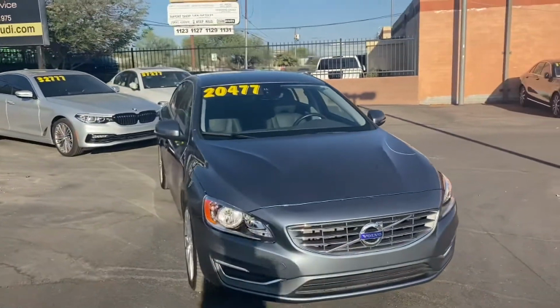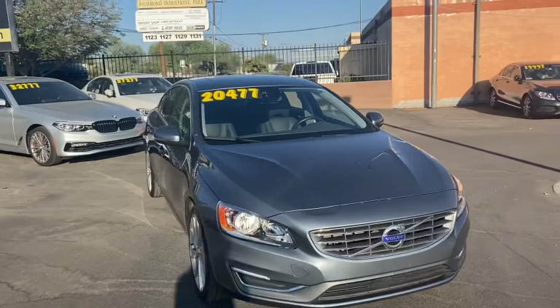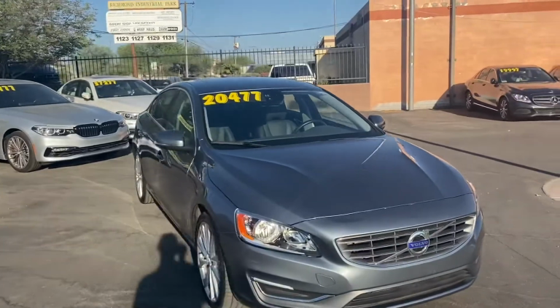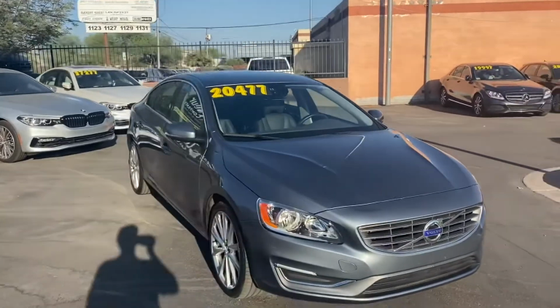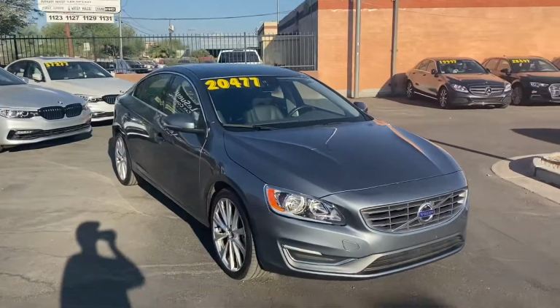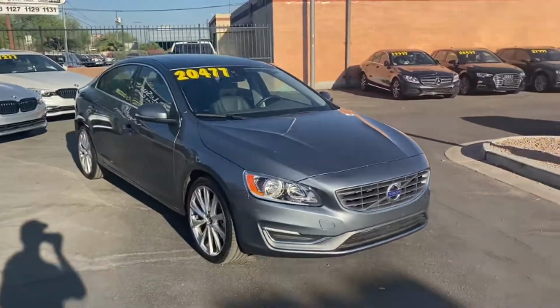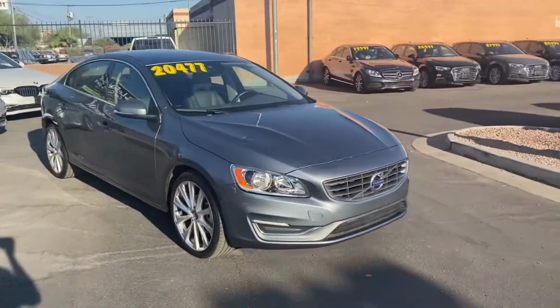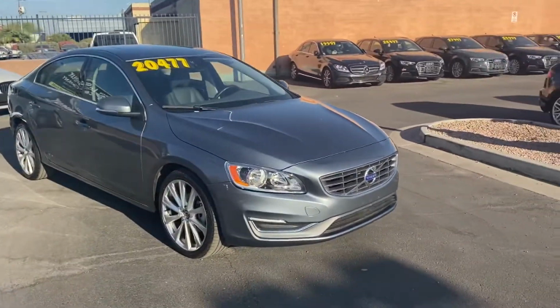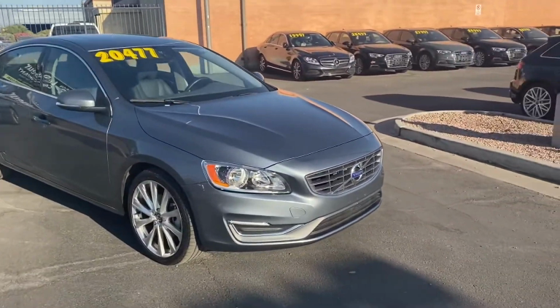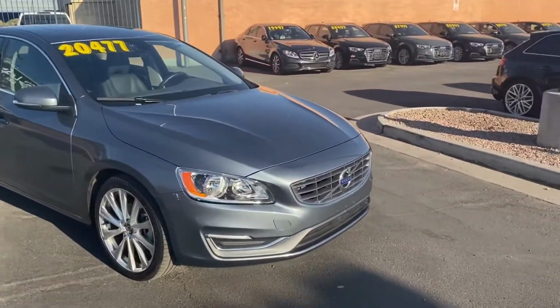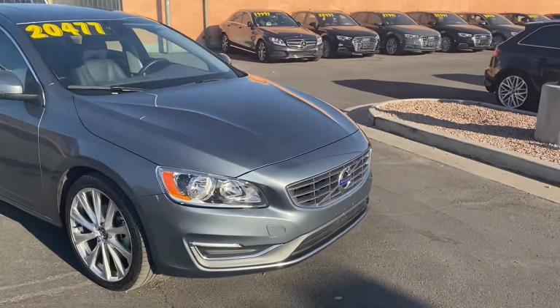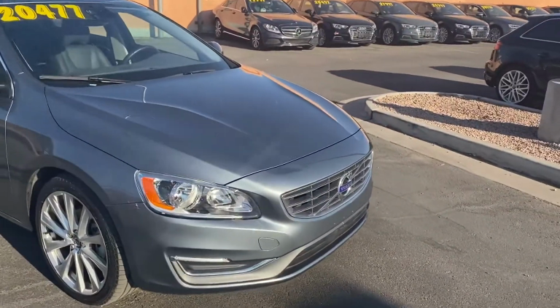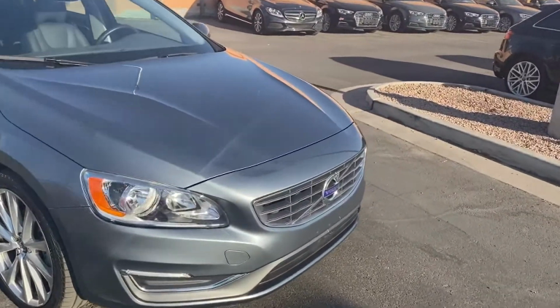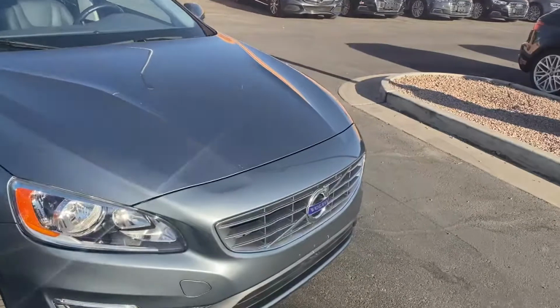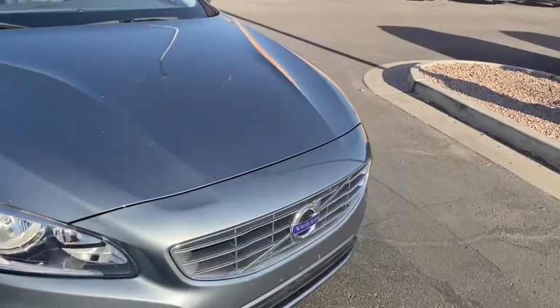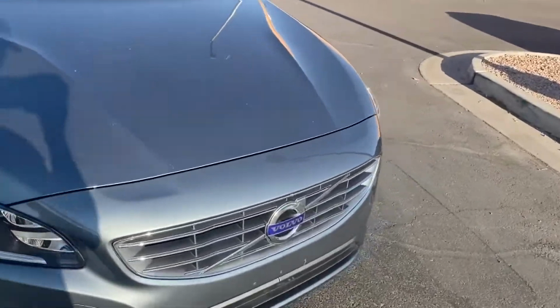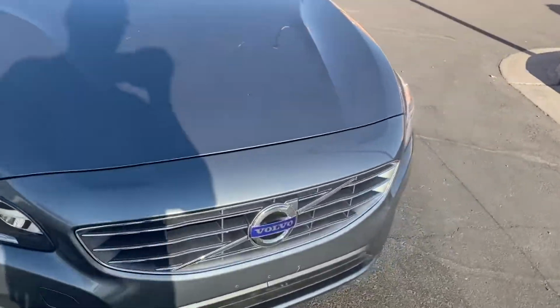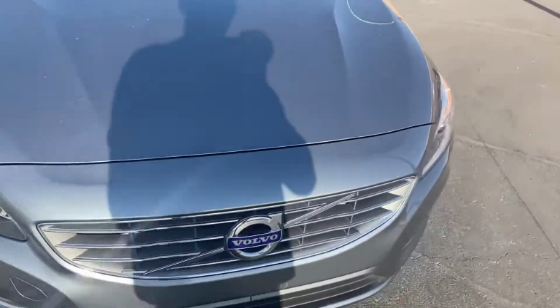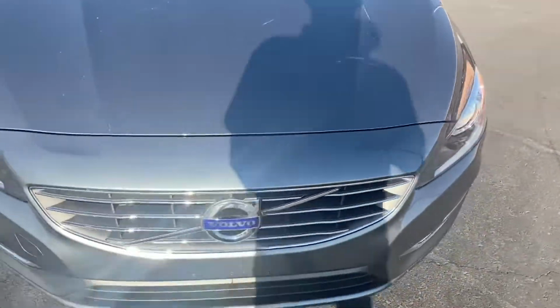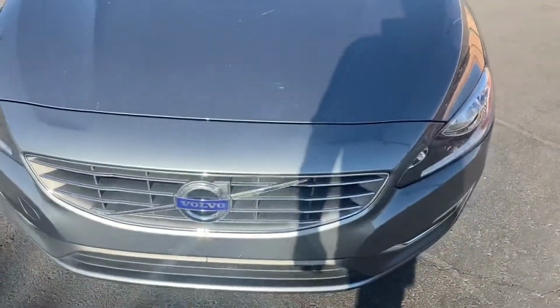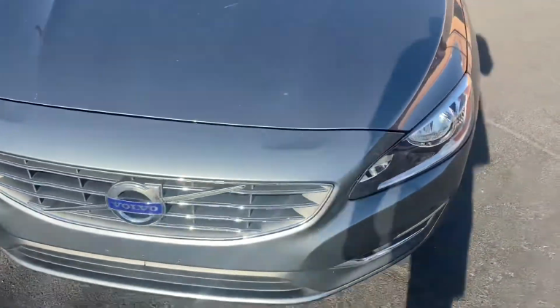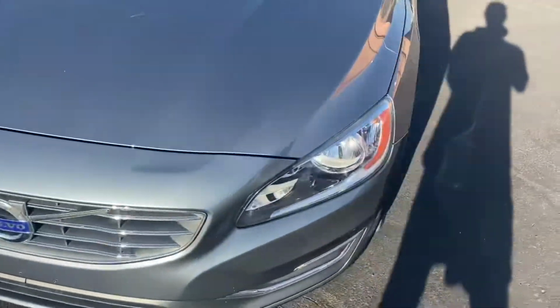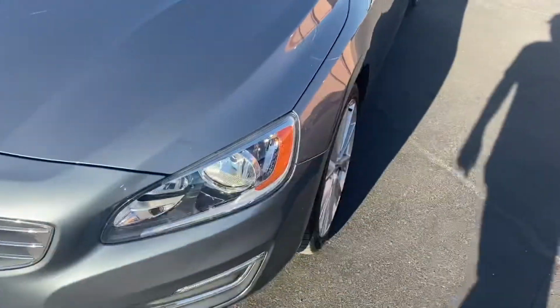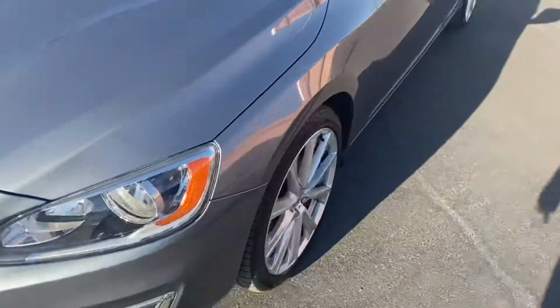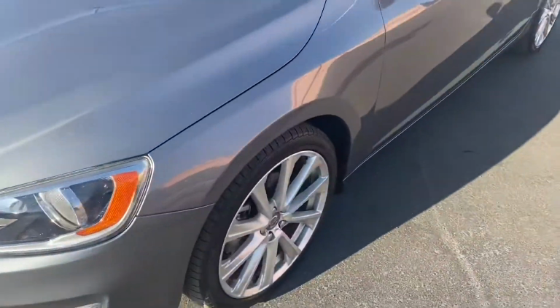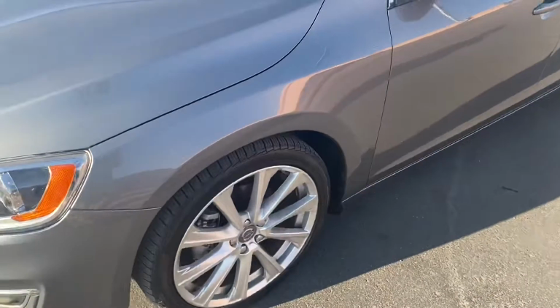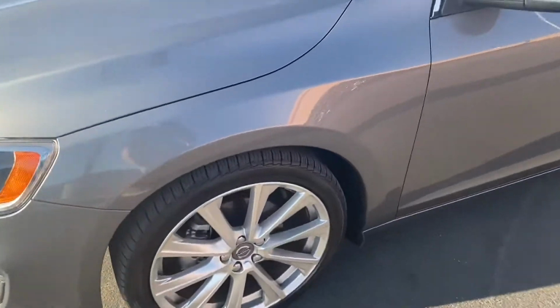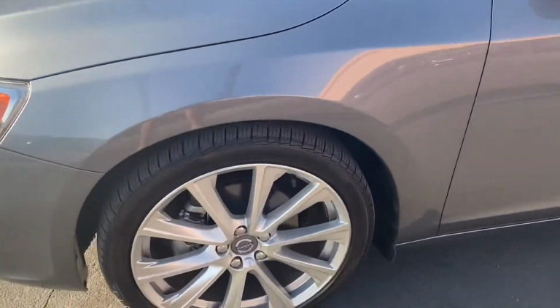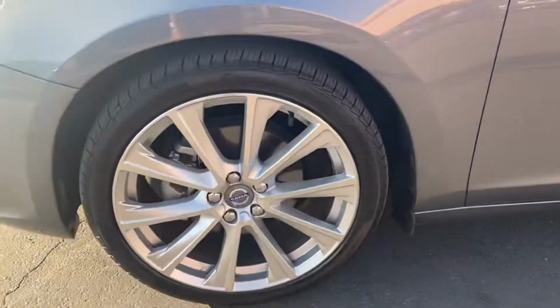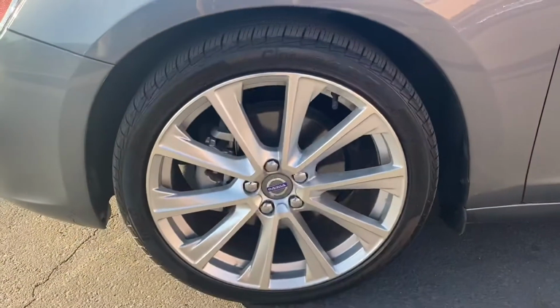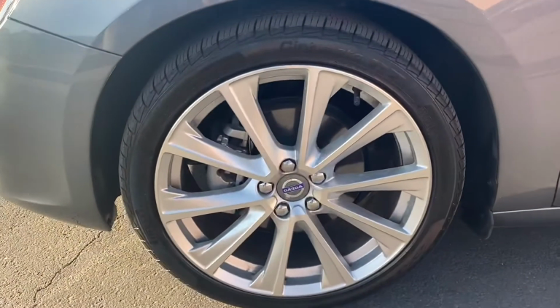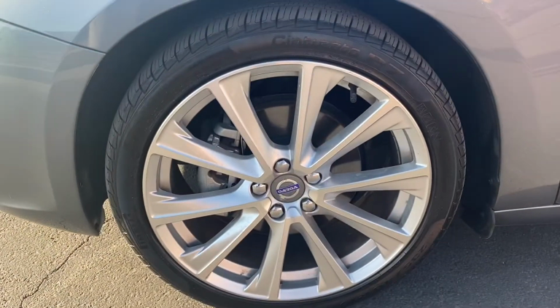Starting up on the front, we get fog lights on the bottom, a really good-looking Volvo grille with the blue badge. Coming over to the side, we get these bigger alloy rims — it looks super good.